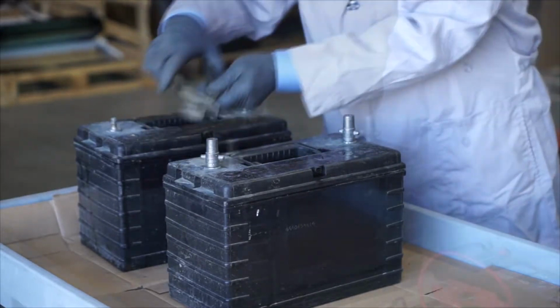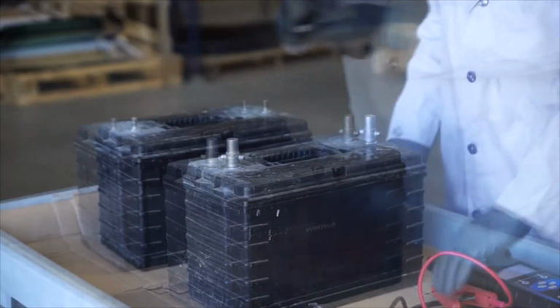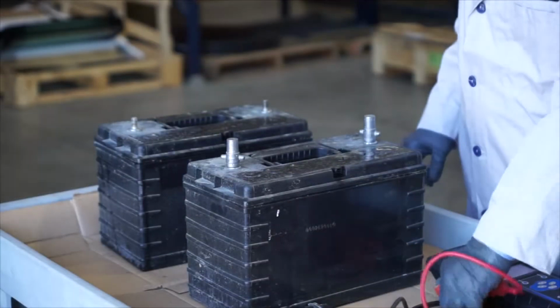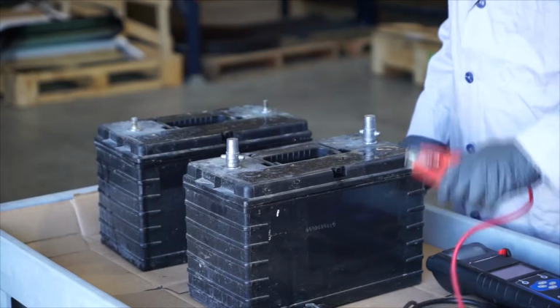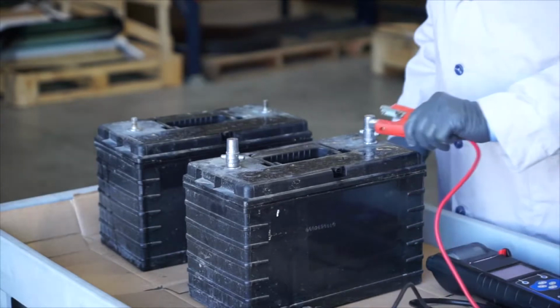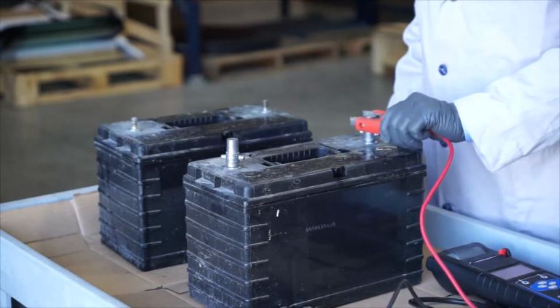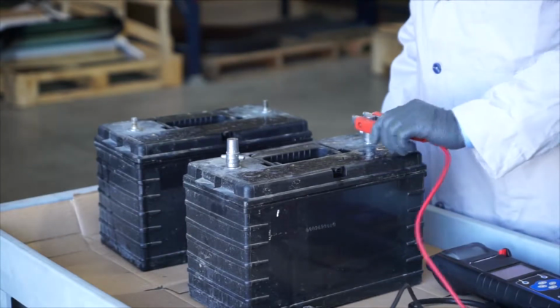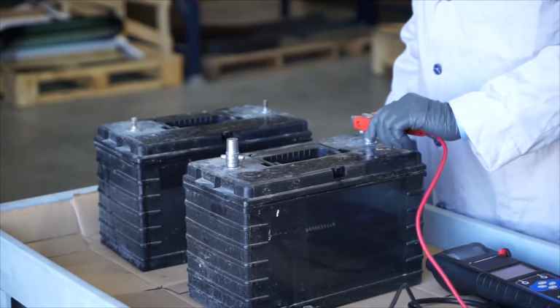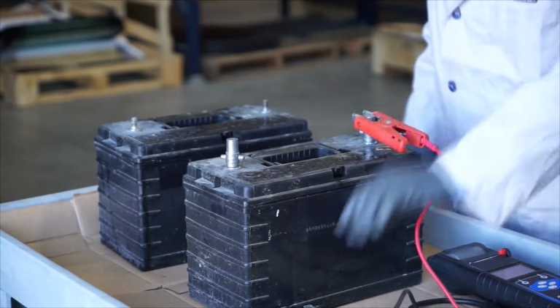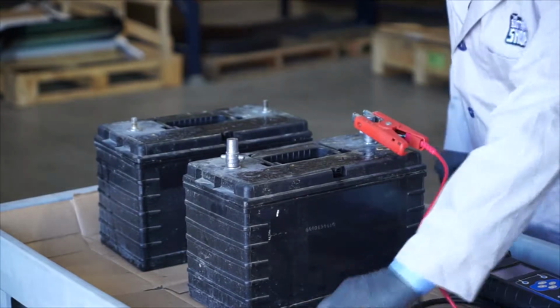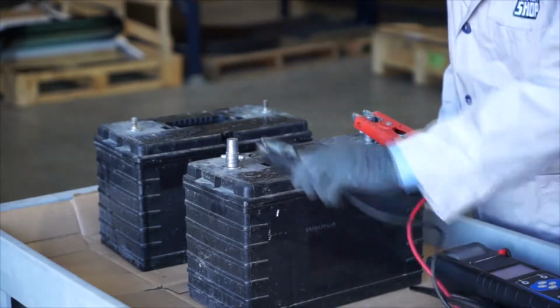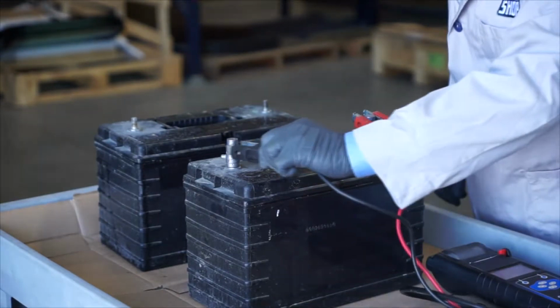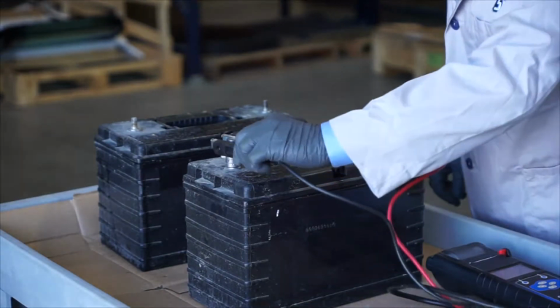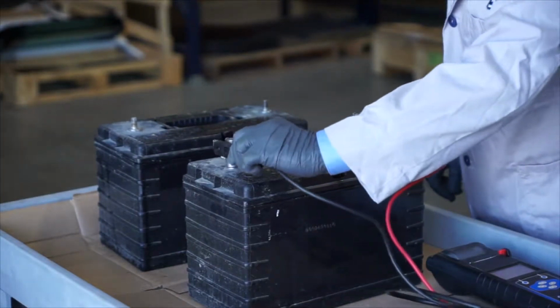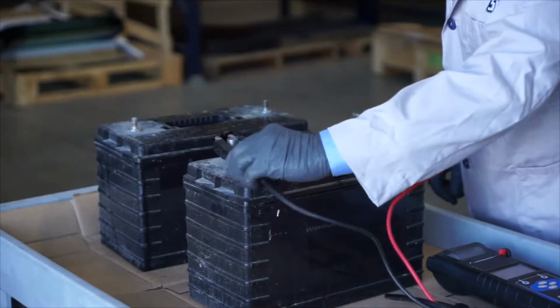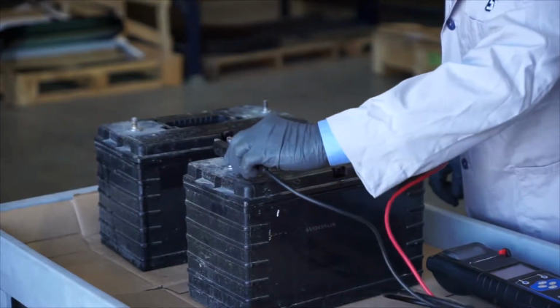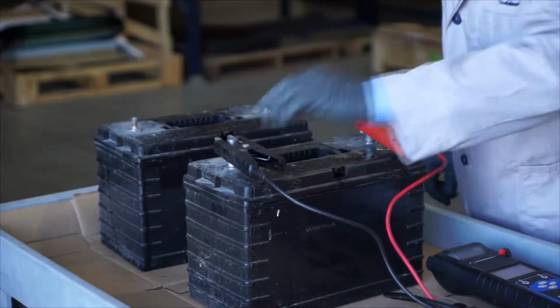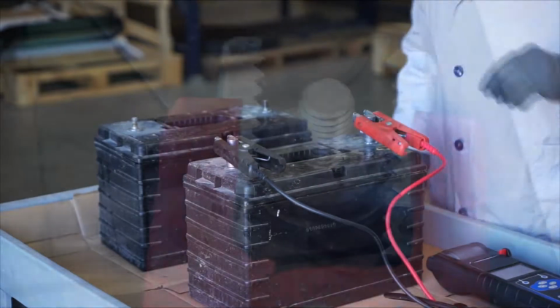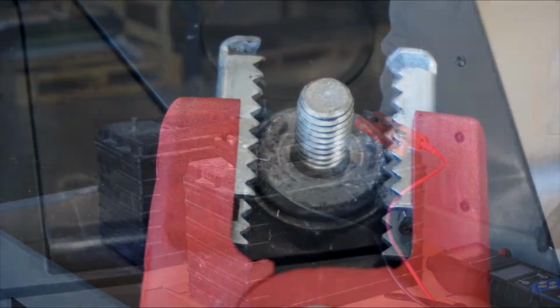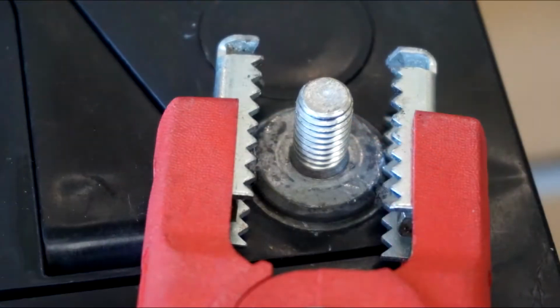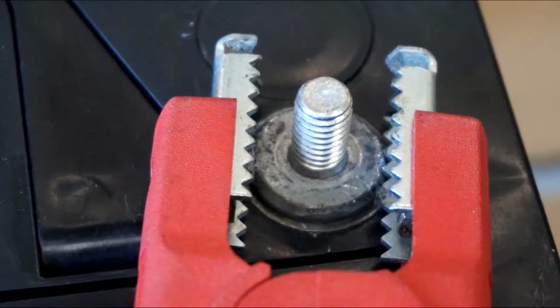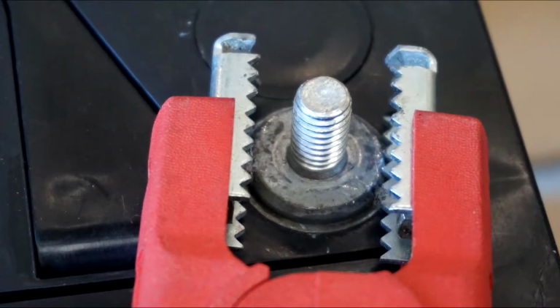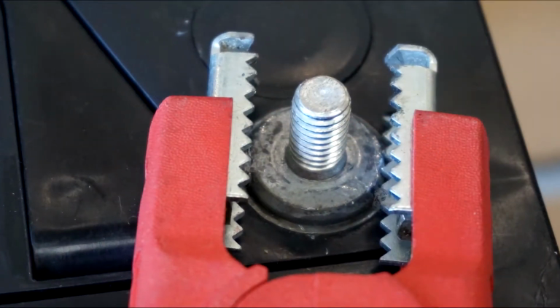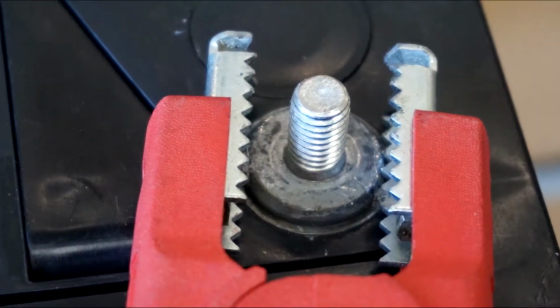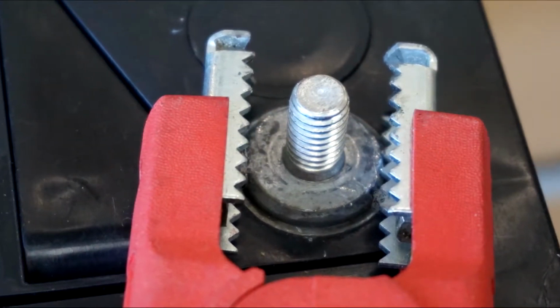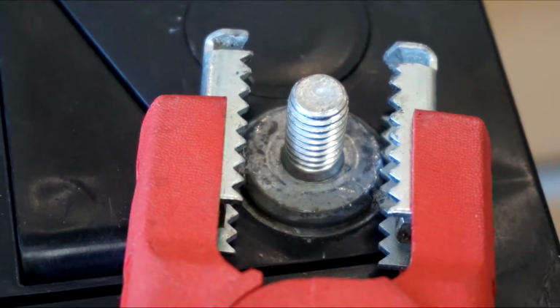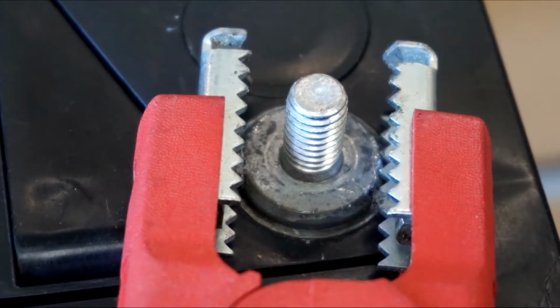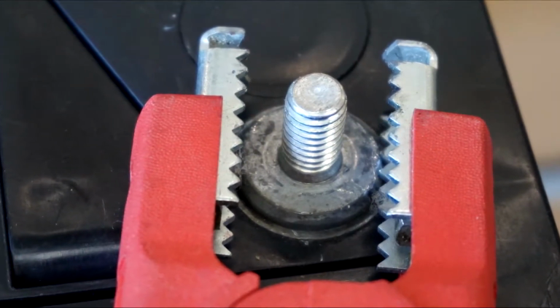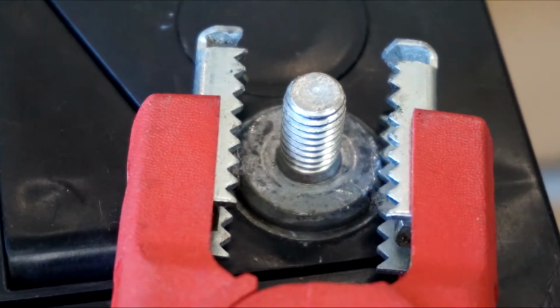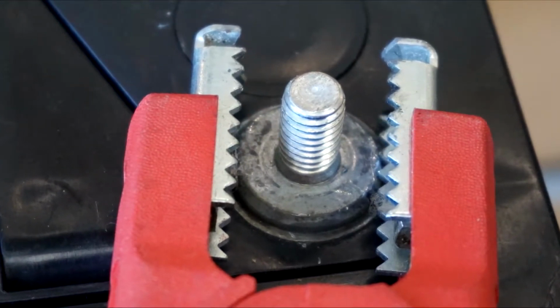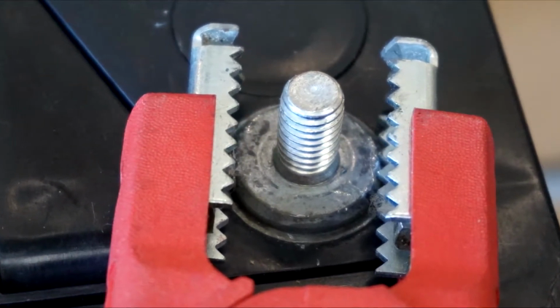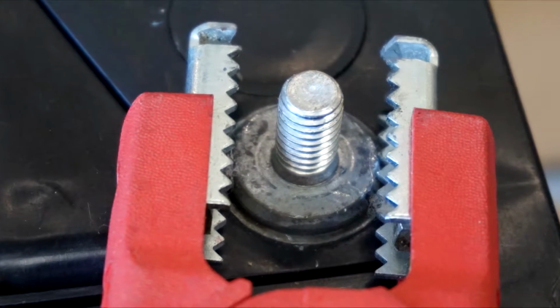Now we can connect the tester's leads — positive to positive and negative to negative. If you don't have access to the battery post adapters, be sure that your tester leads are on the lead pad.